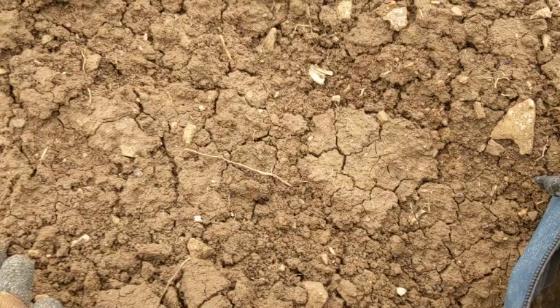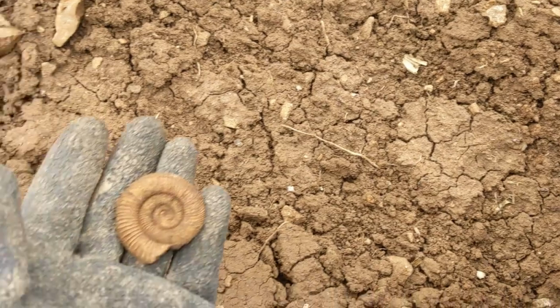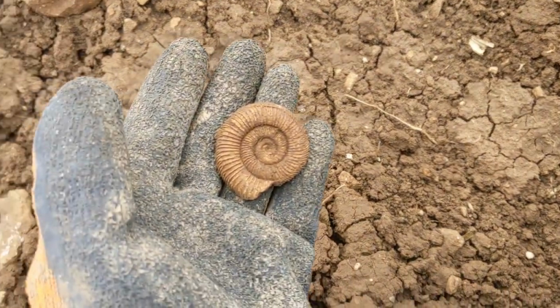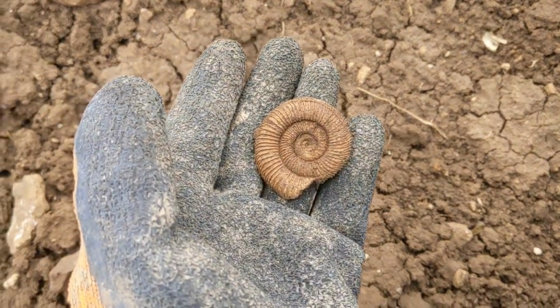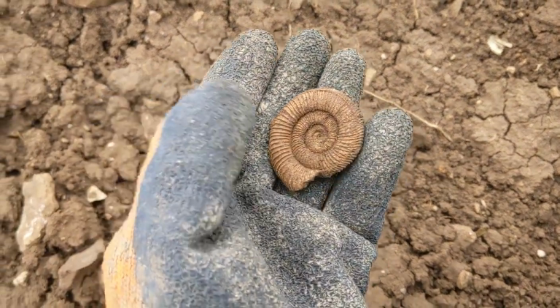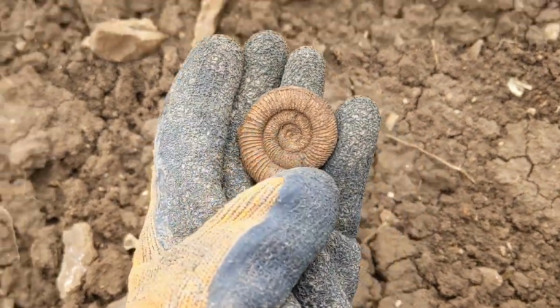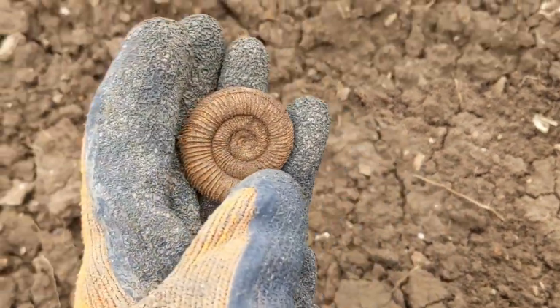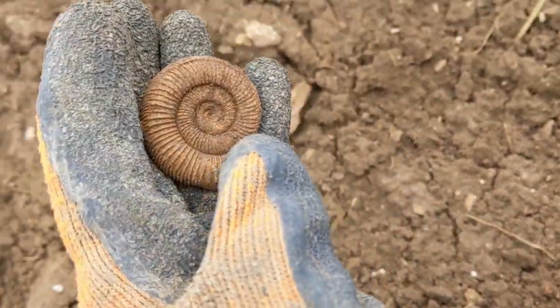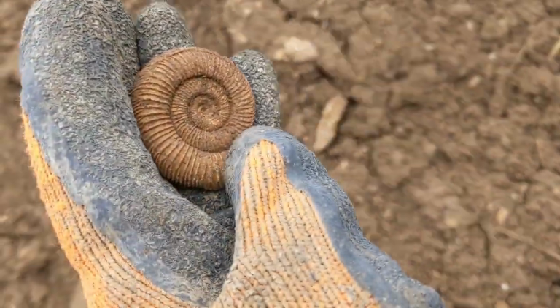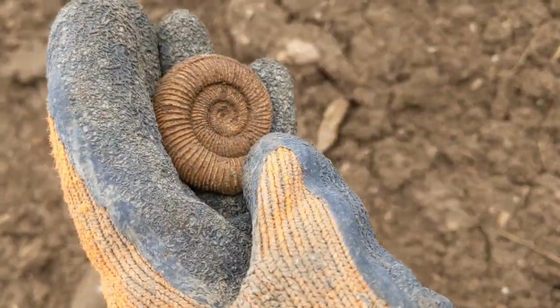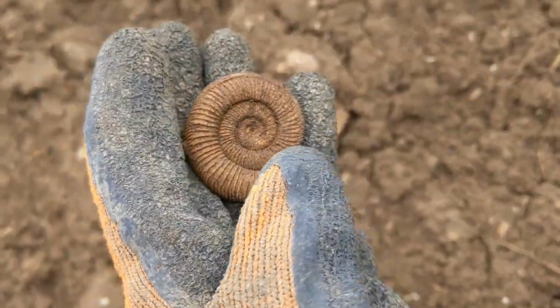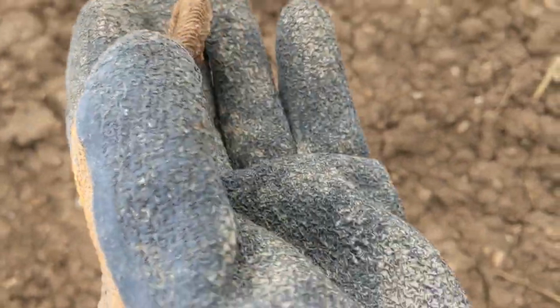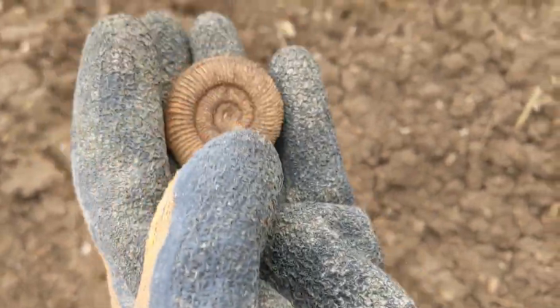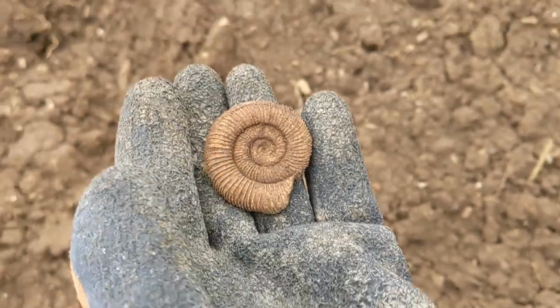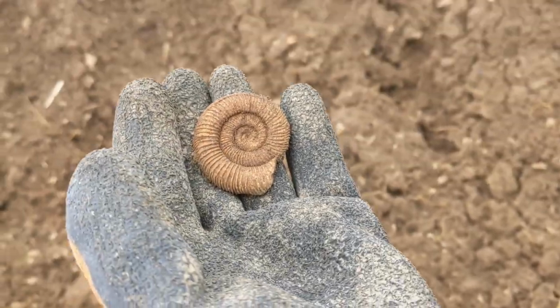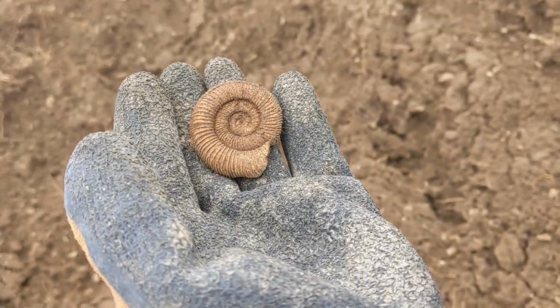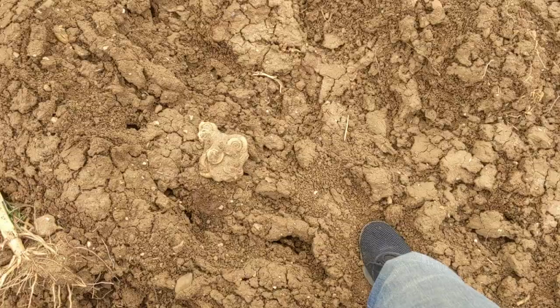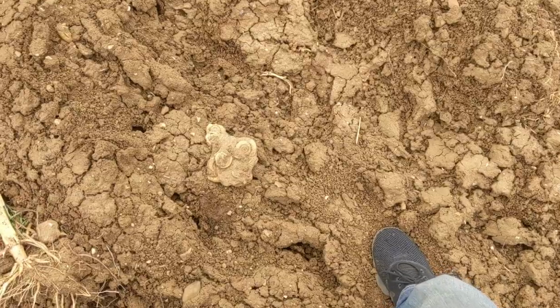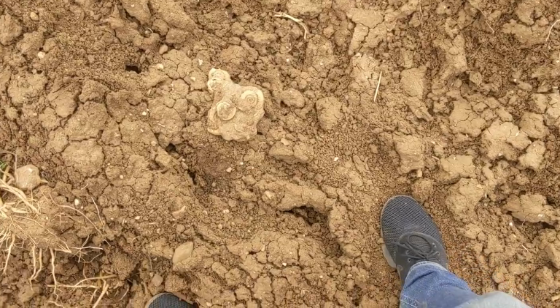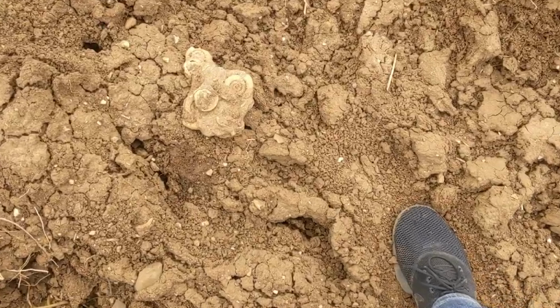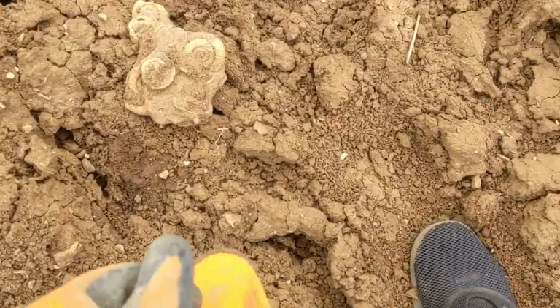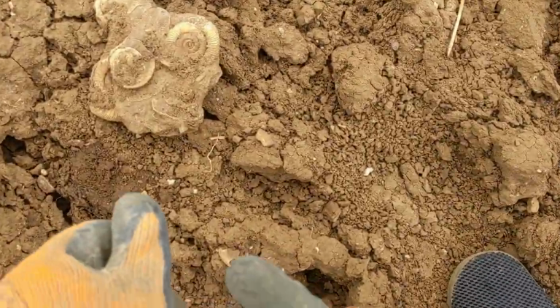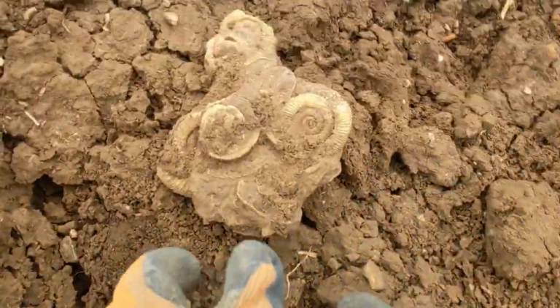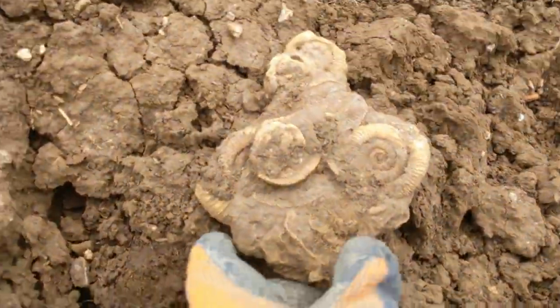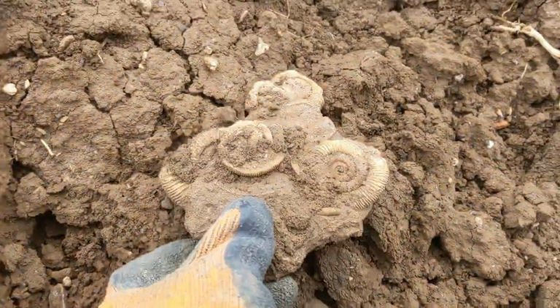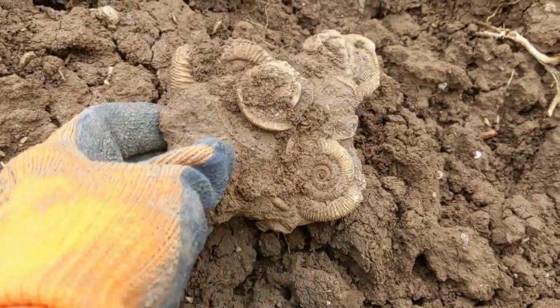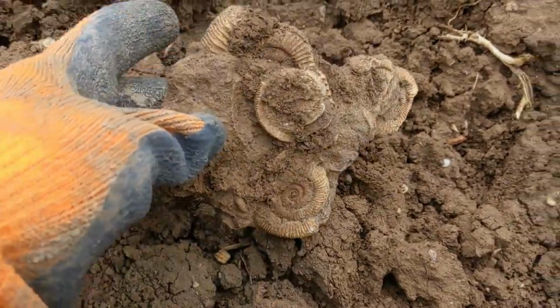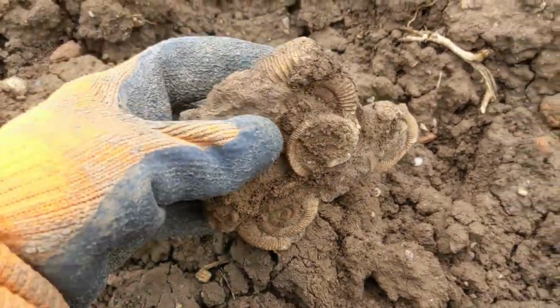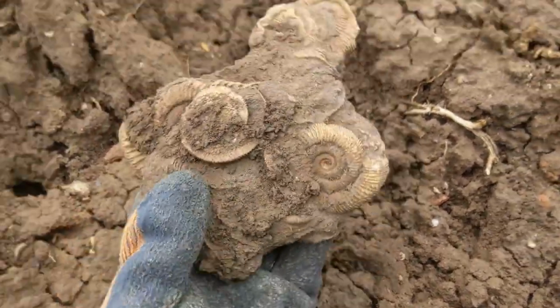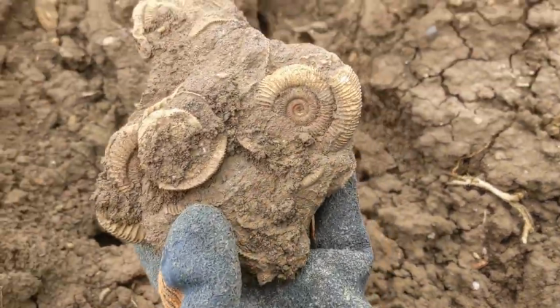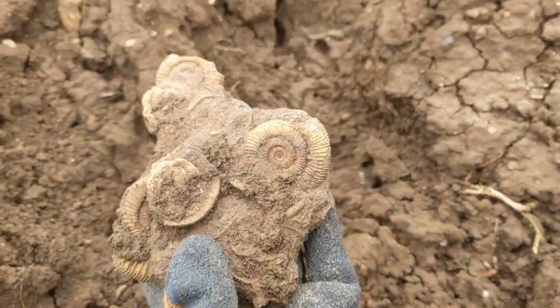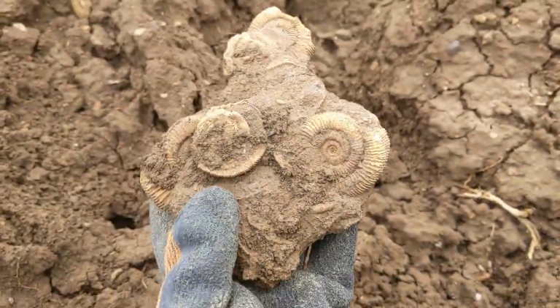Now look at this preservation. Perfect. Here we have another multi-block just laying around. Beautiful.